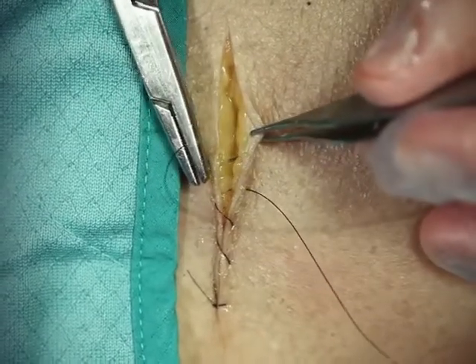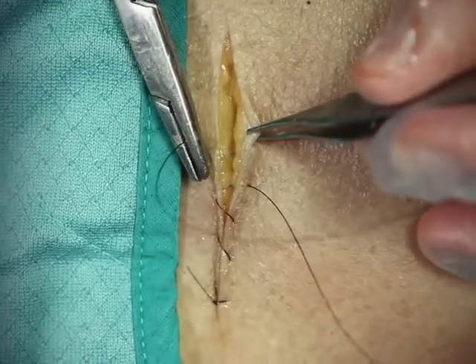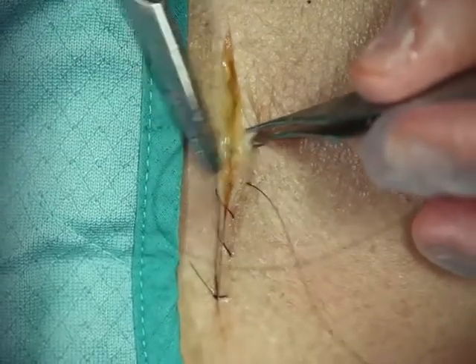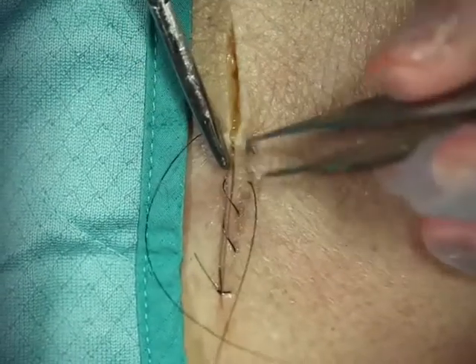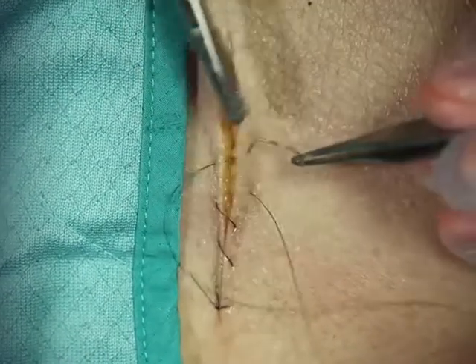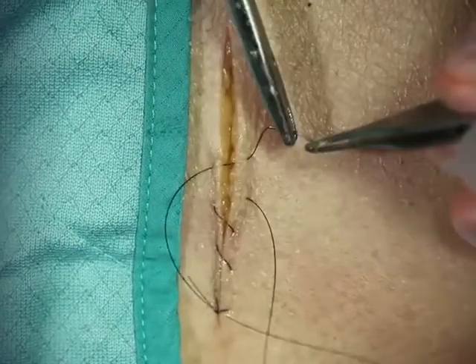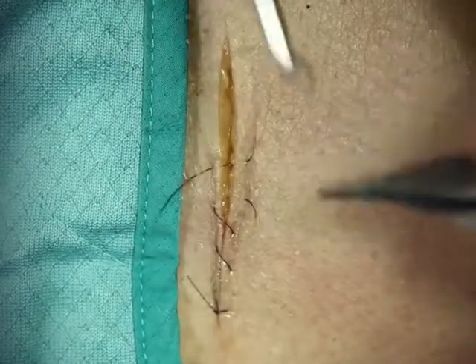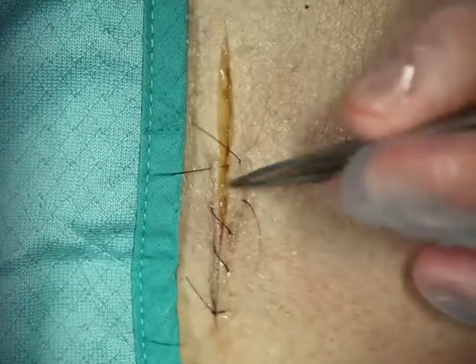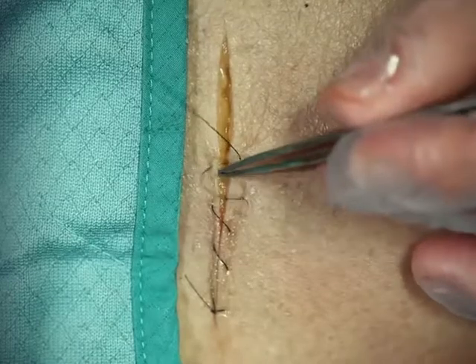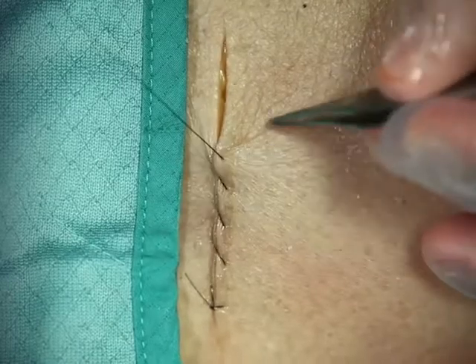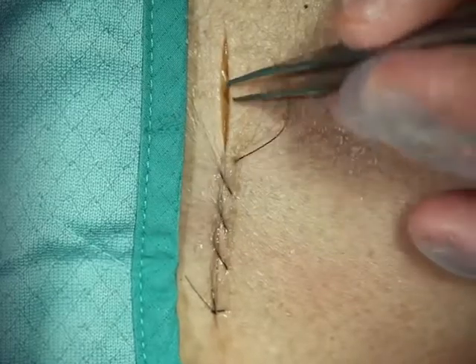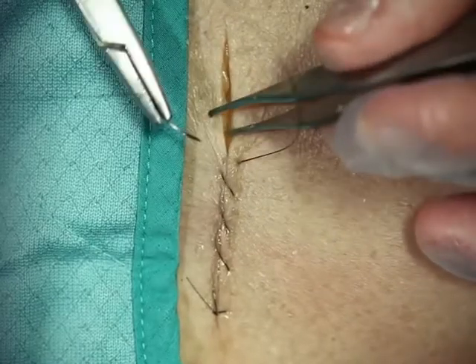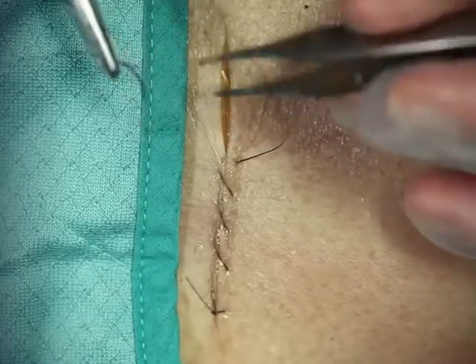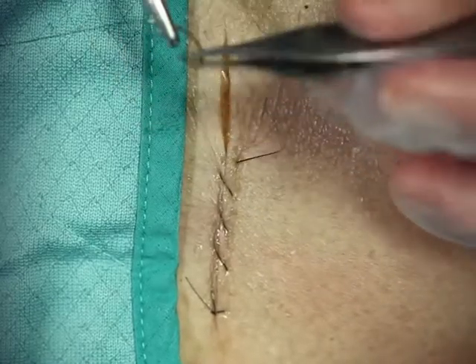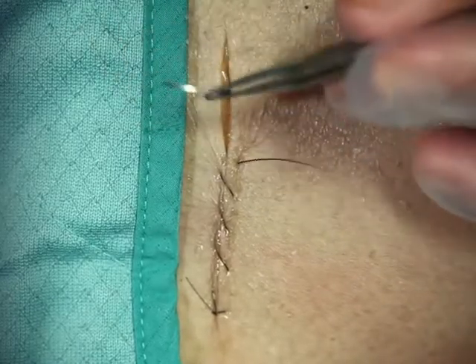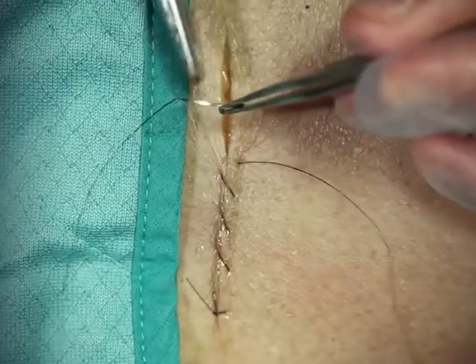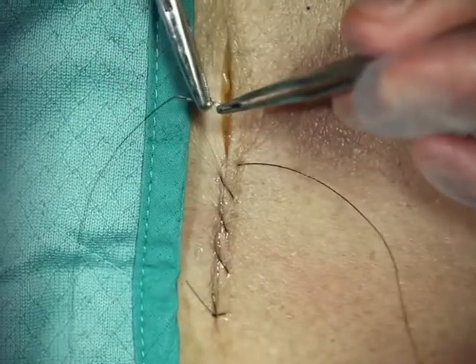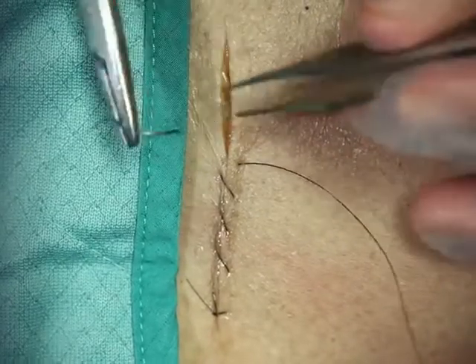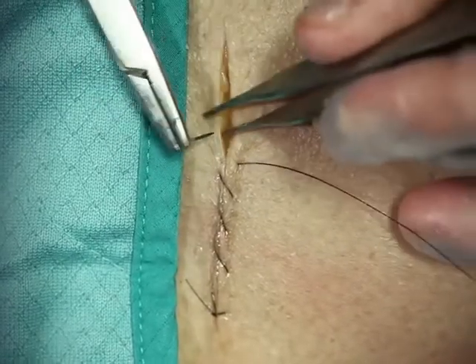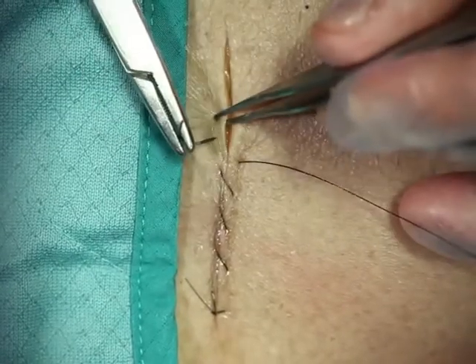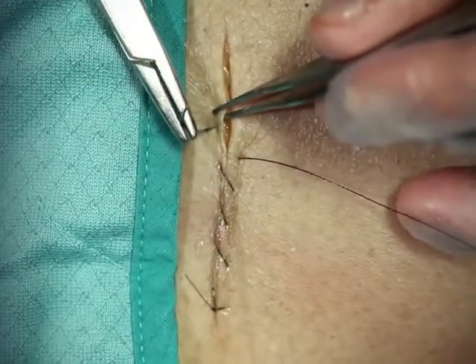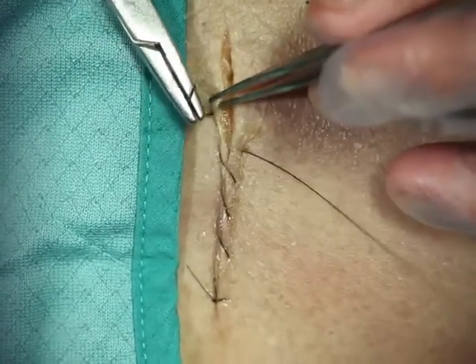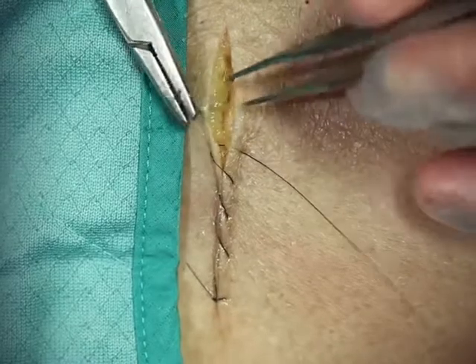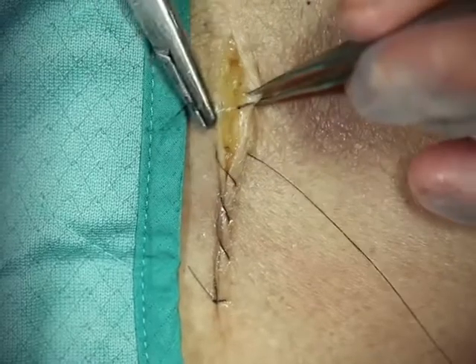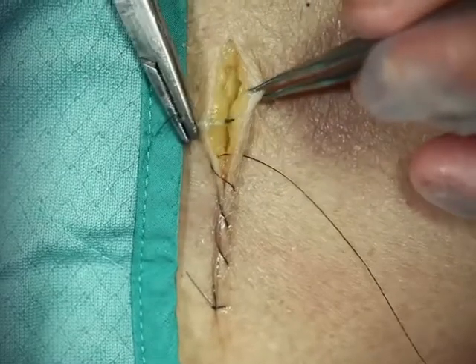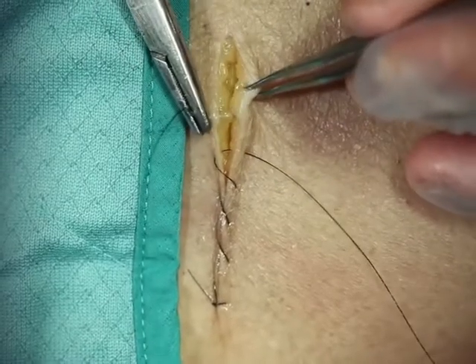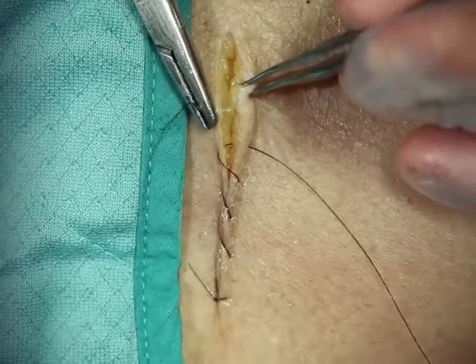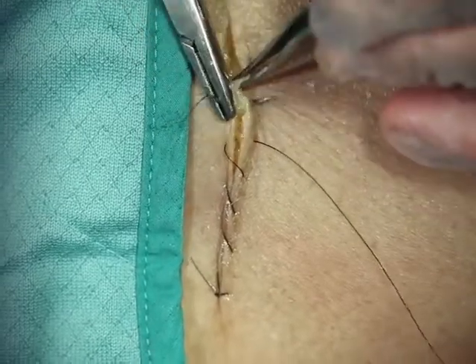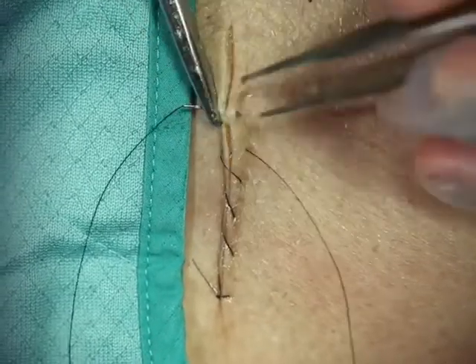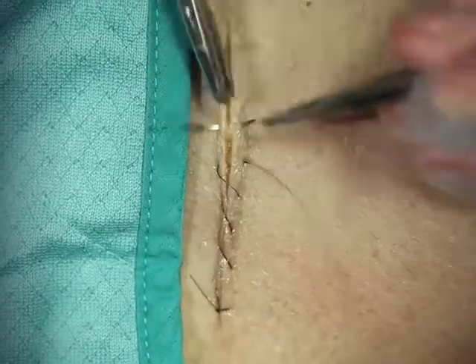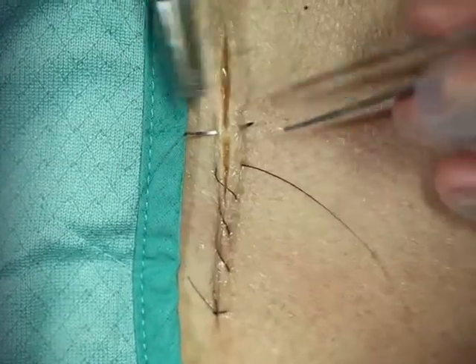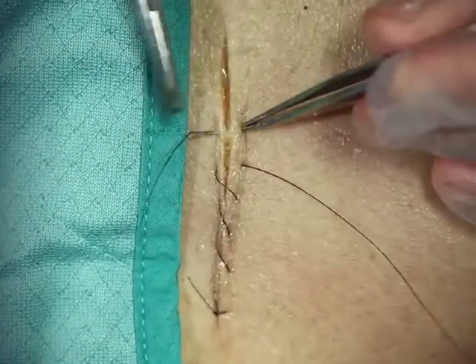People will ask how much do you move along? As long as it's the same on both sides, it'll end up looking very nice. So be consistent in your bites.